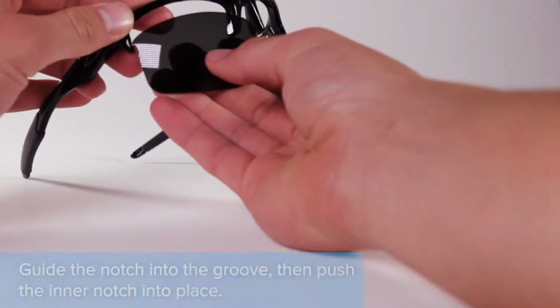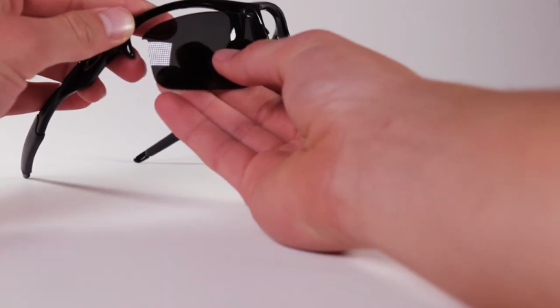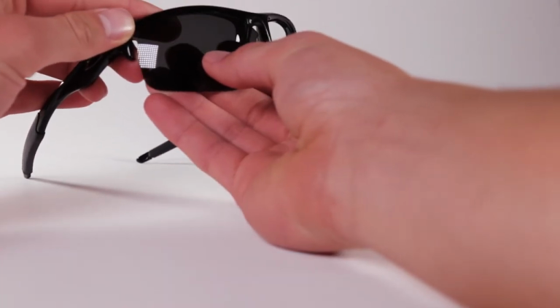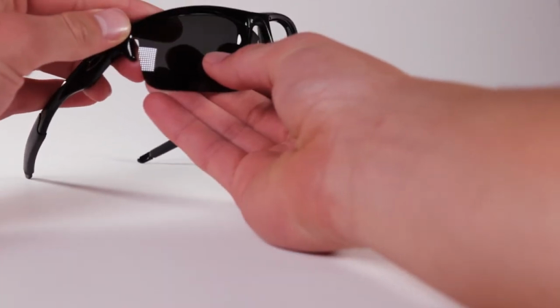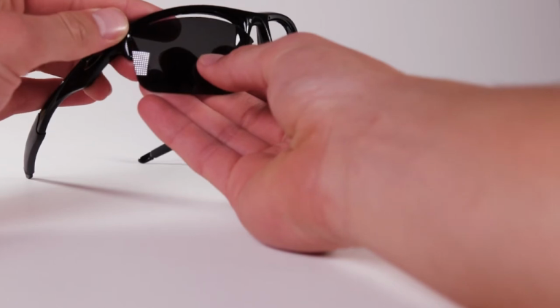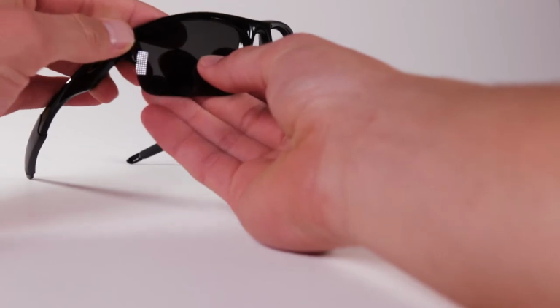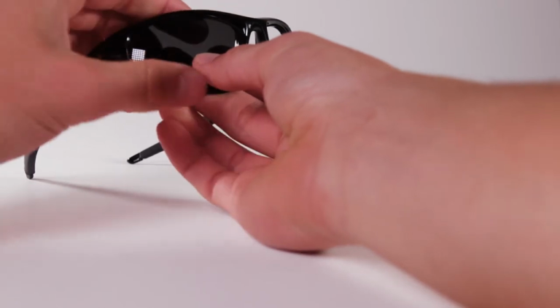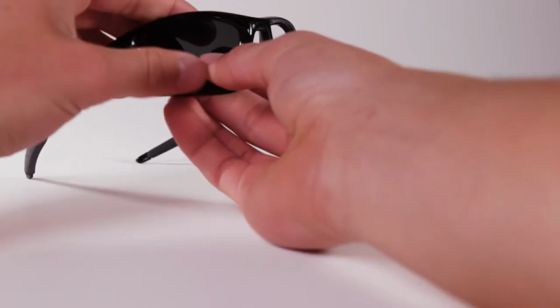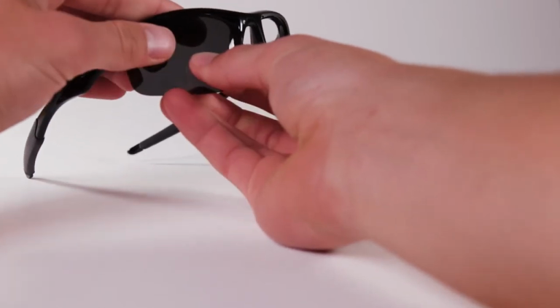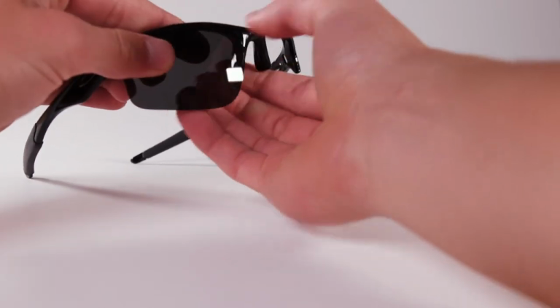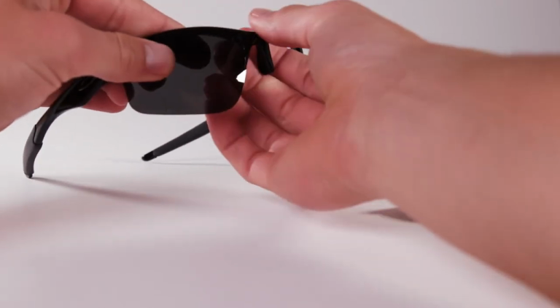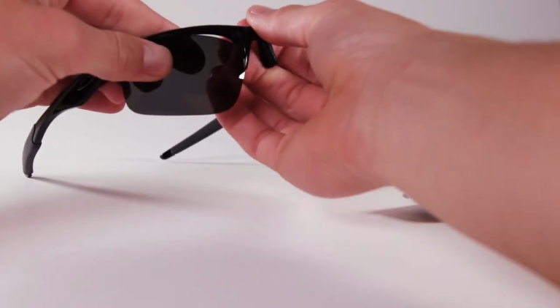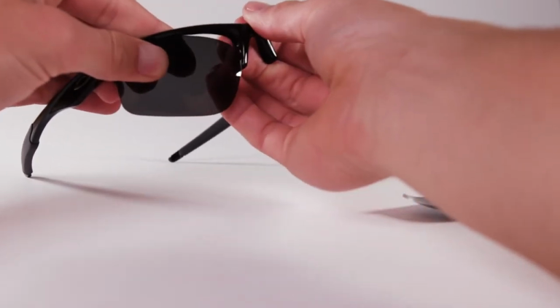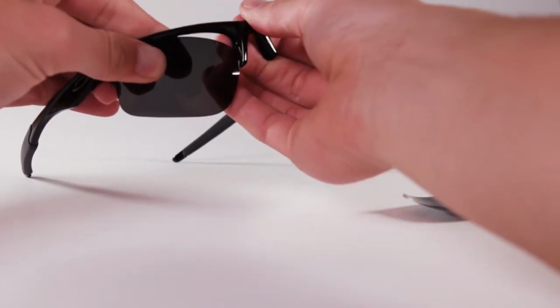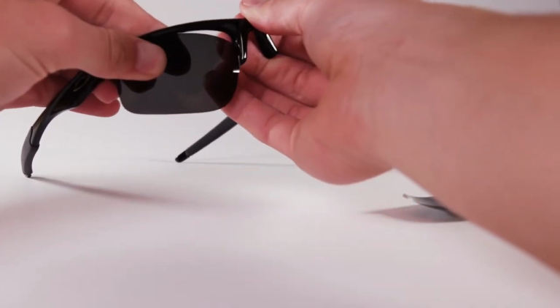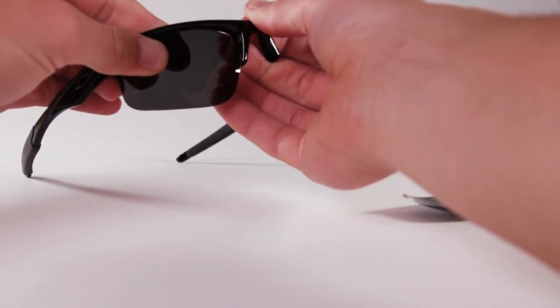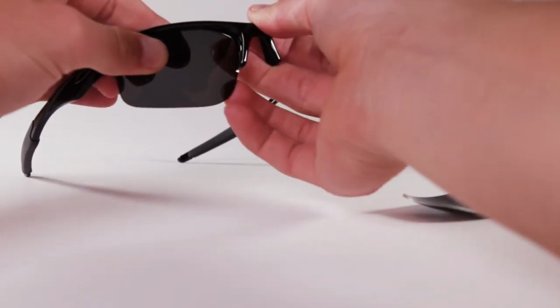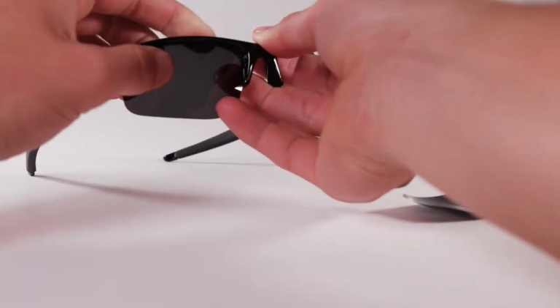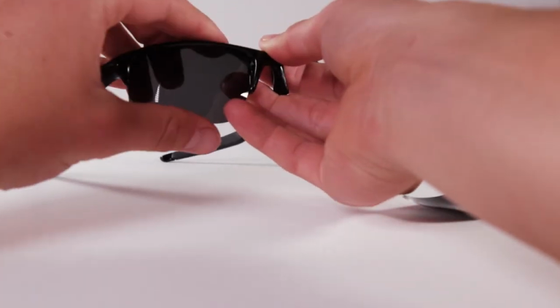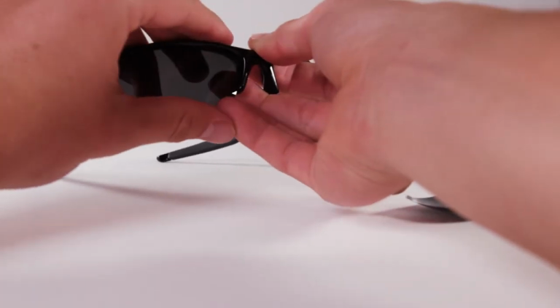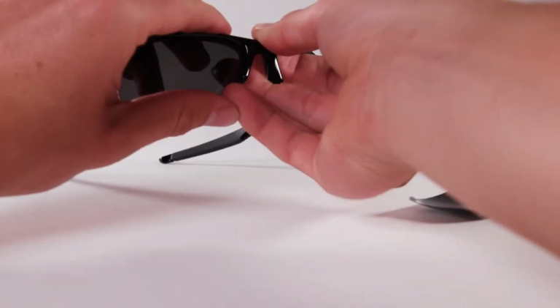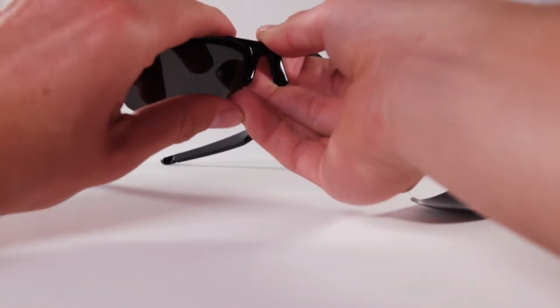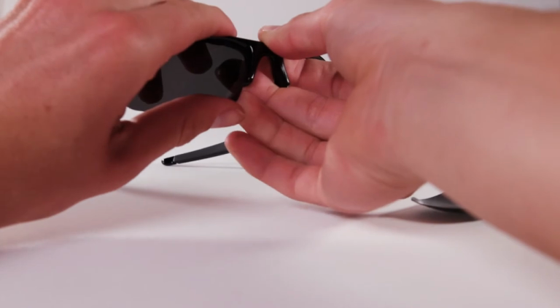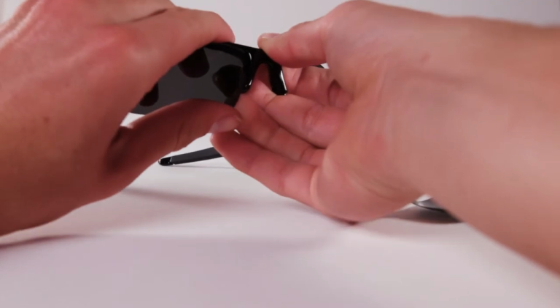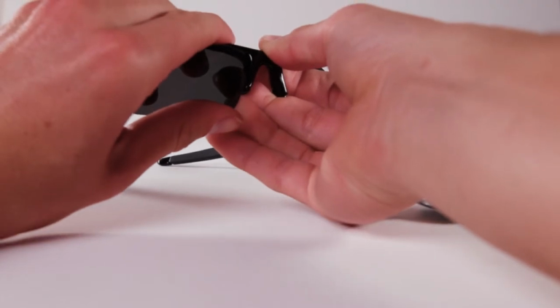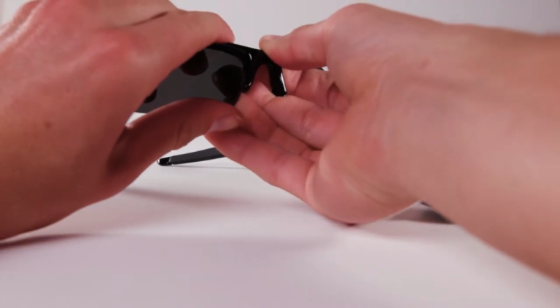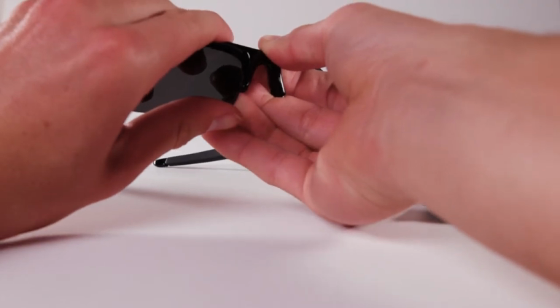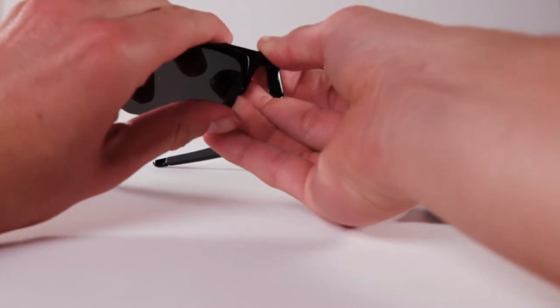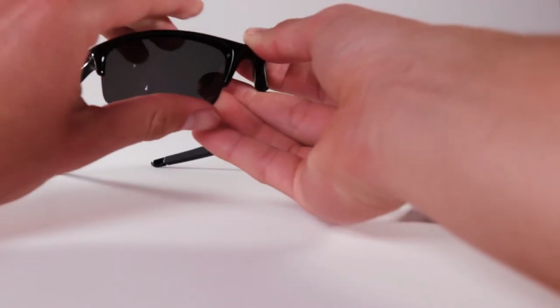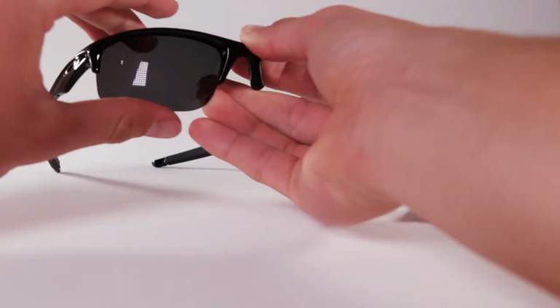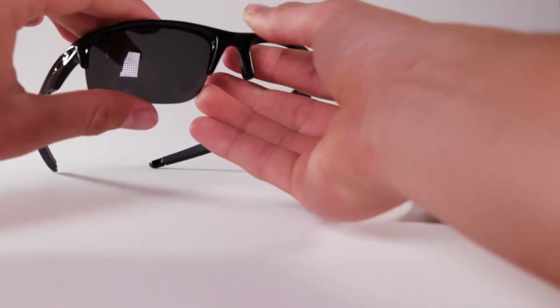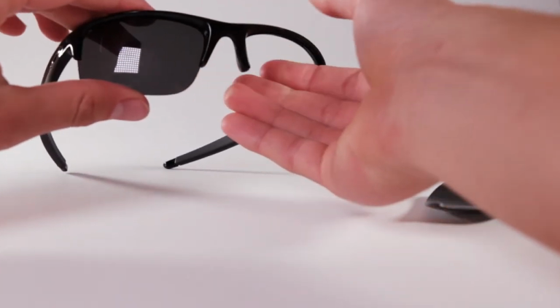Guide the outside notch of the lens into the outside groove. Then push the inner notch into place. Once both are inserted, pinch the lens and the frame together.